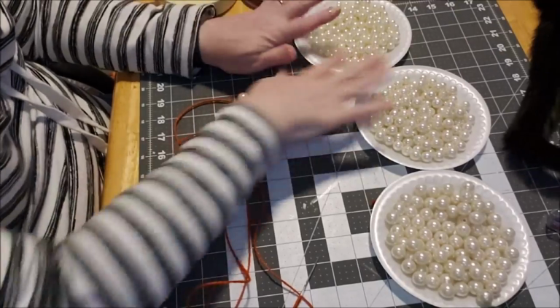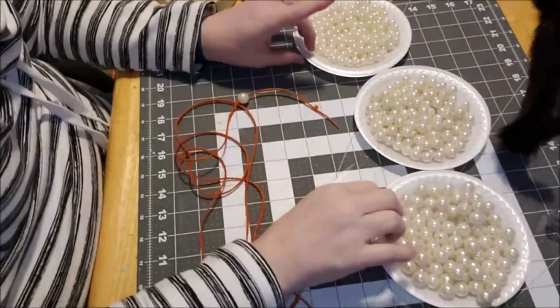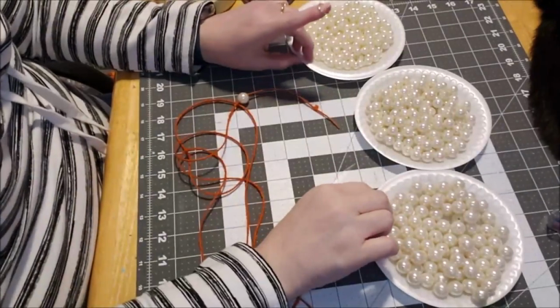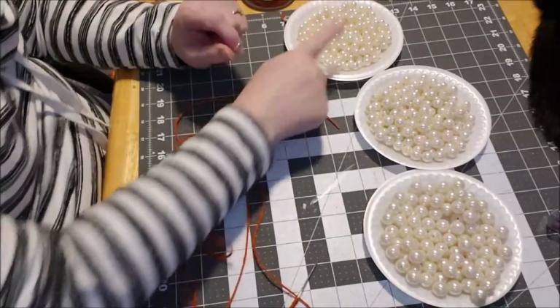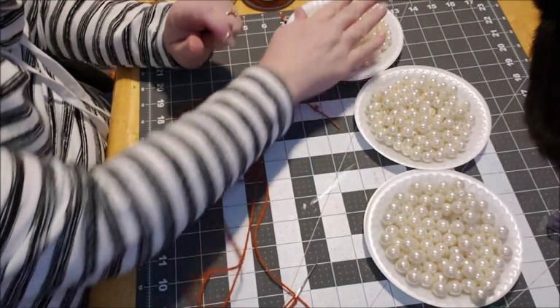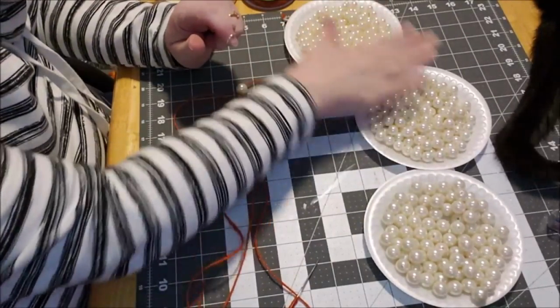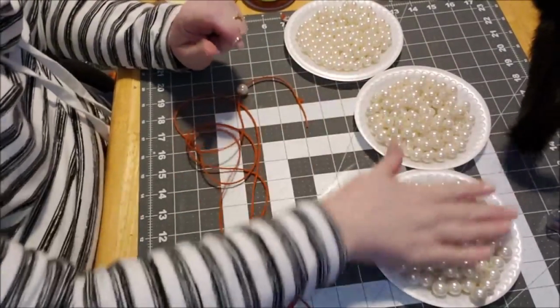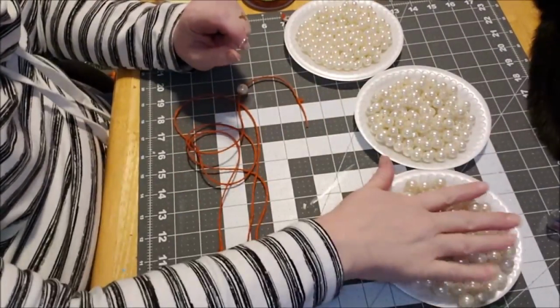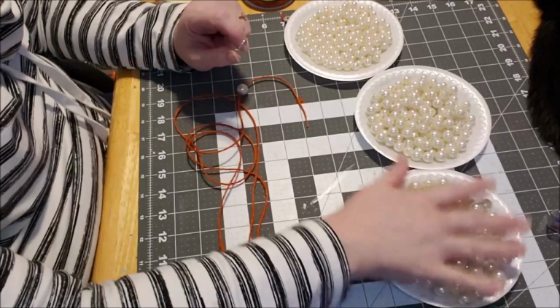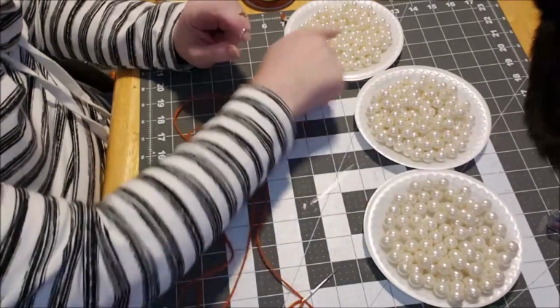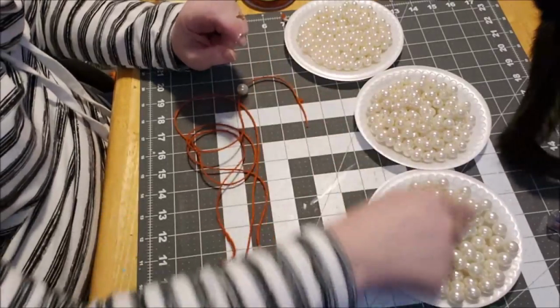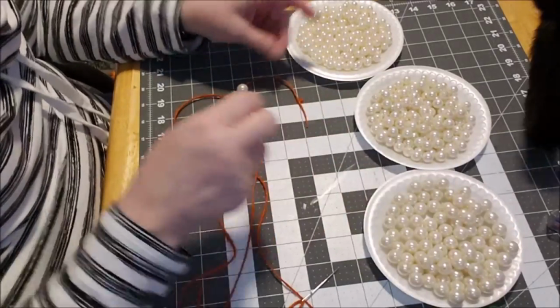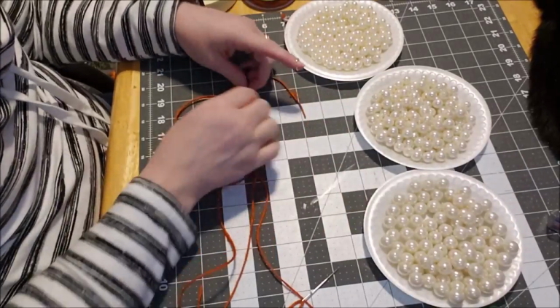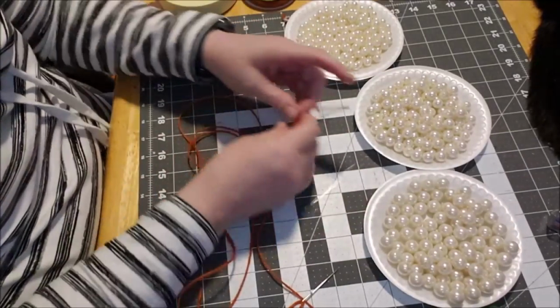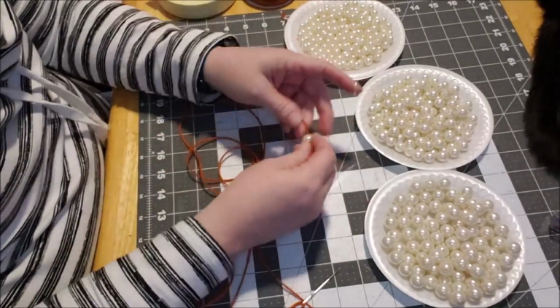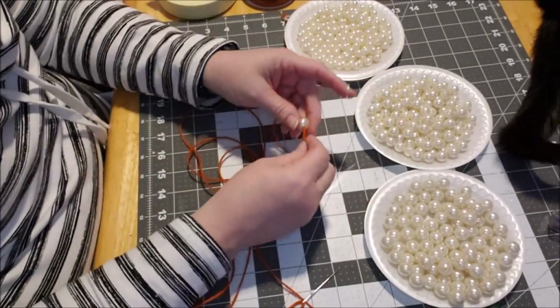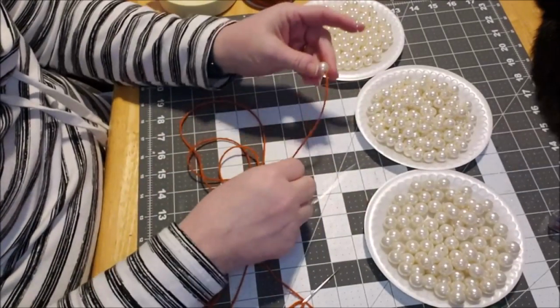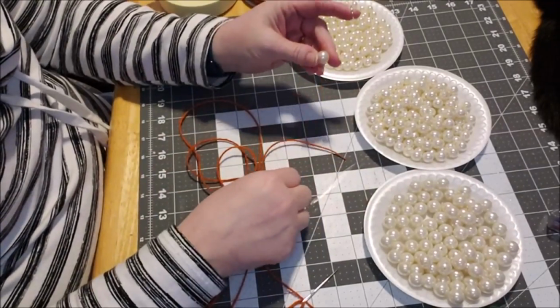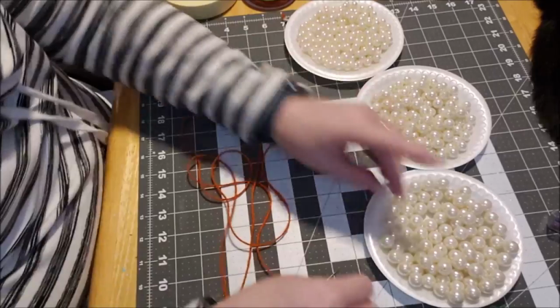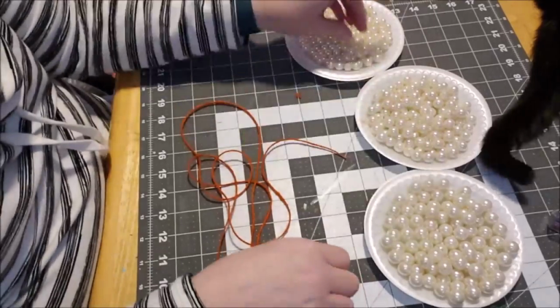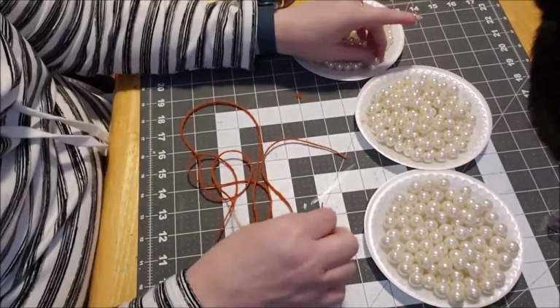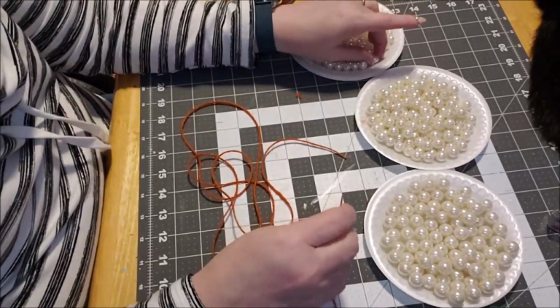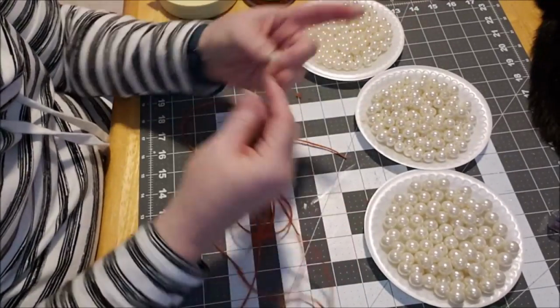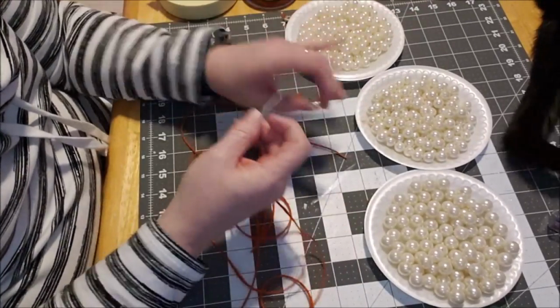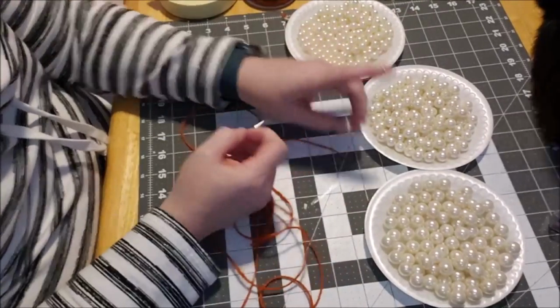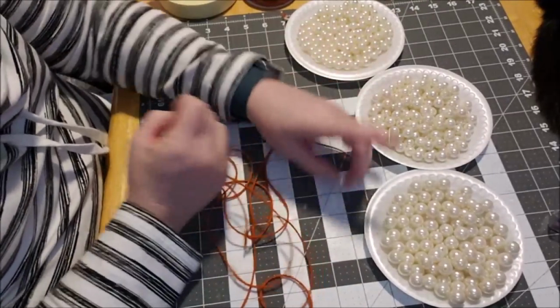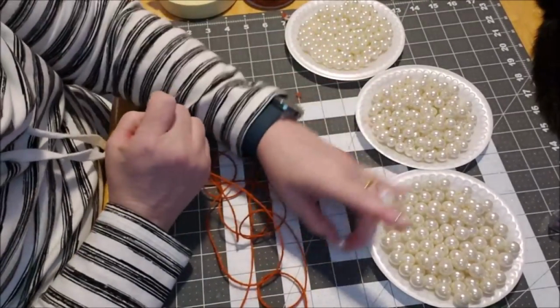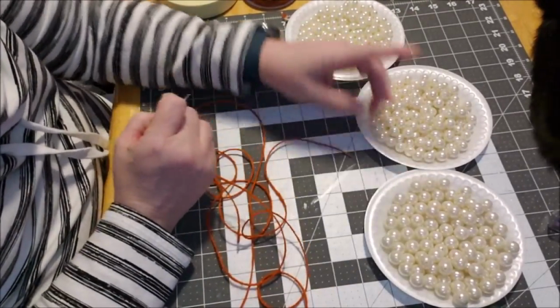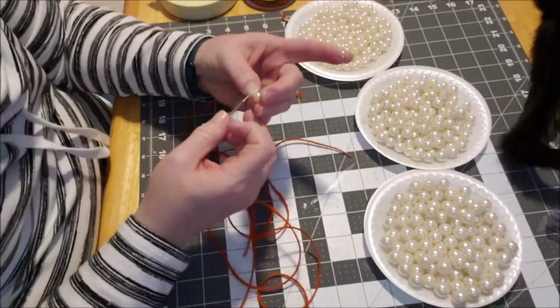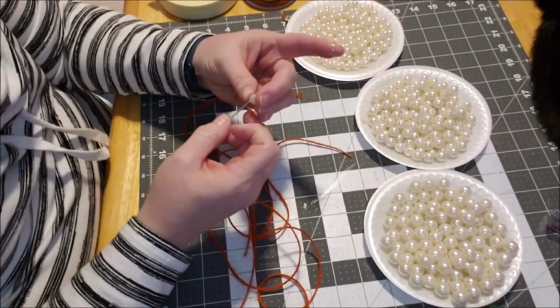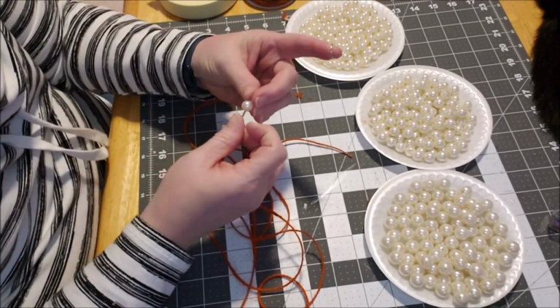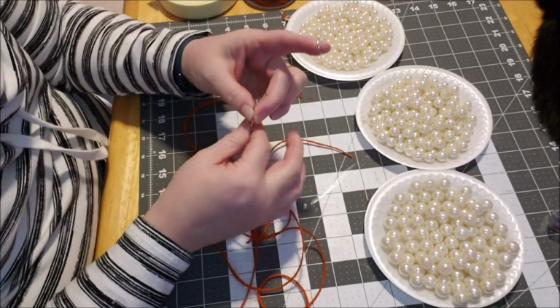I have all my beads set out — 80, 60, 40. I'm going to feed a little bead and go little, medium, big, medium, little — back and forth just to make a pattern. I'm all about the patterns!